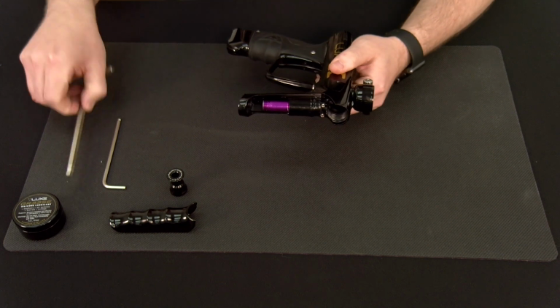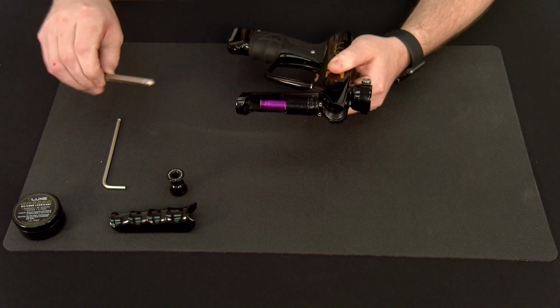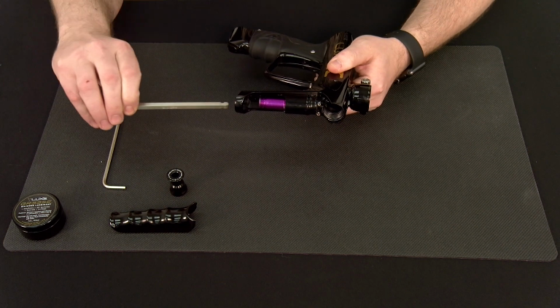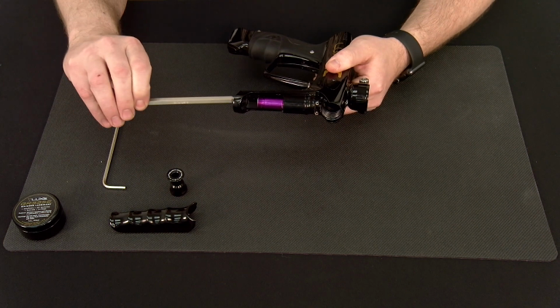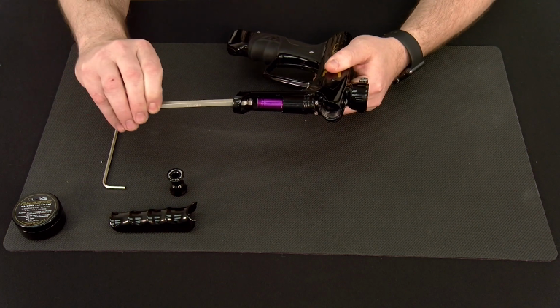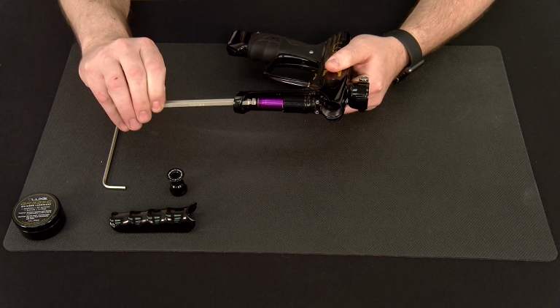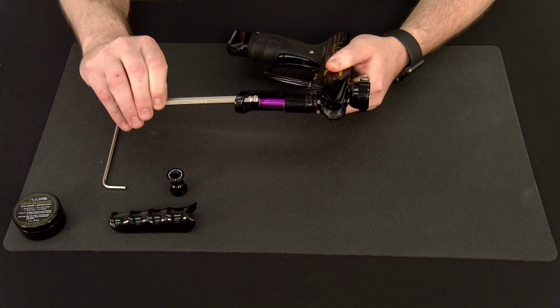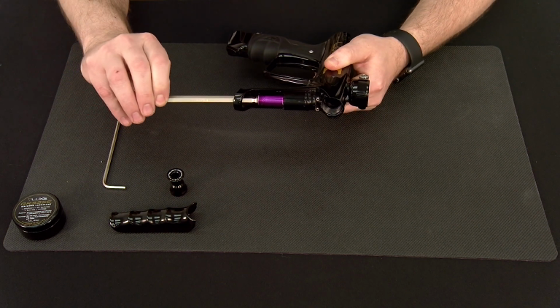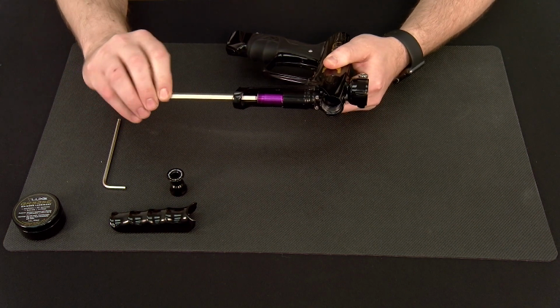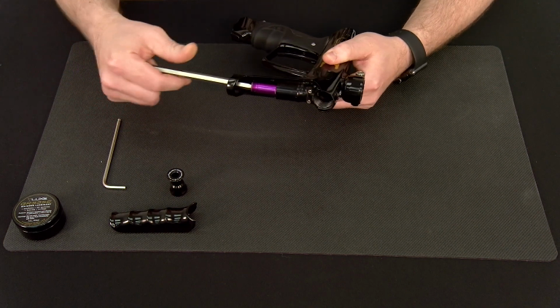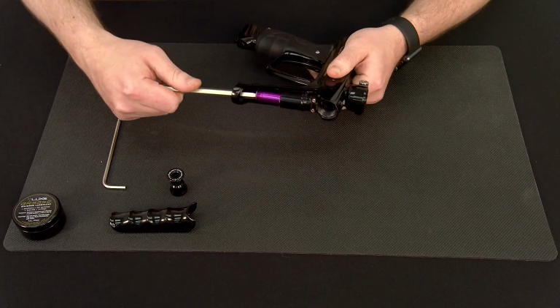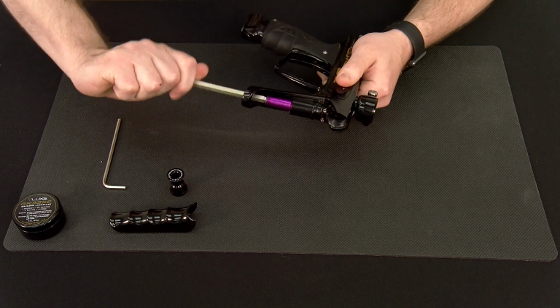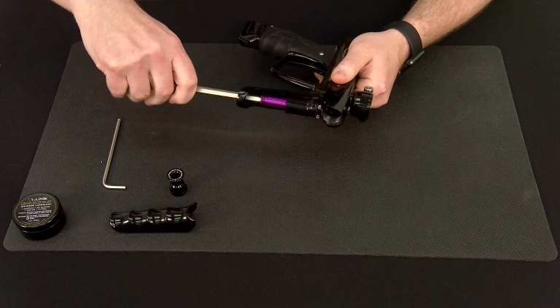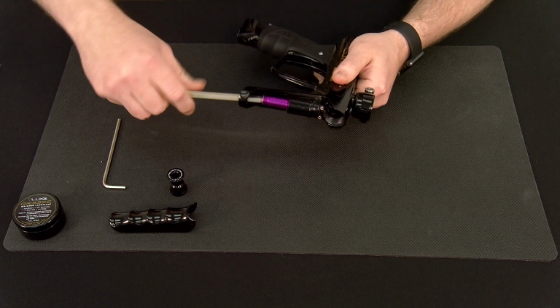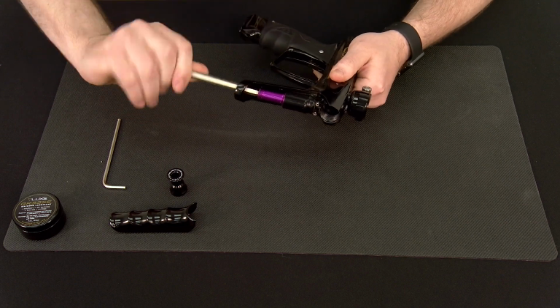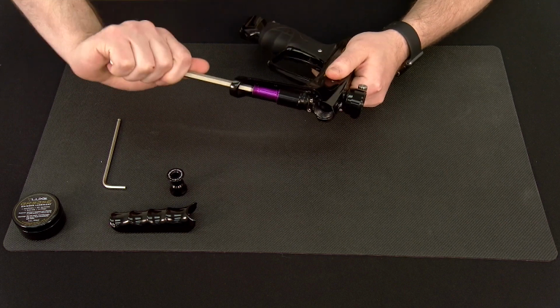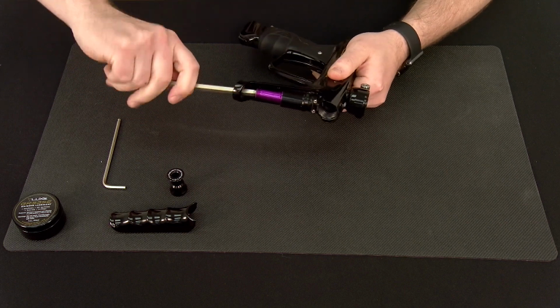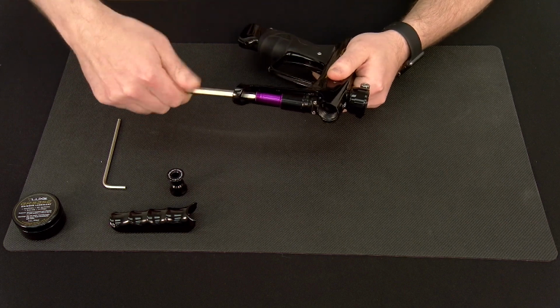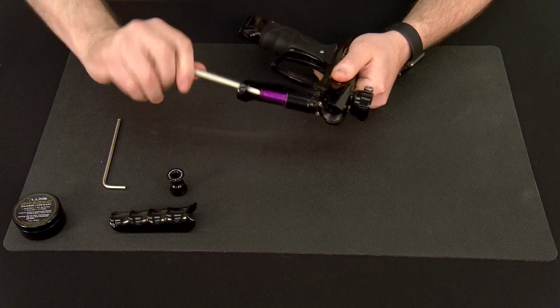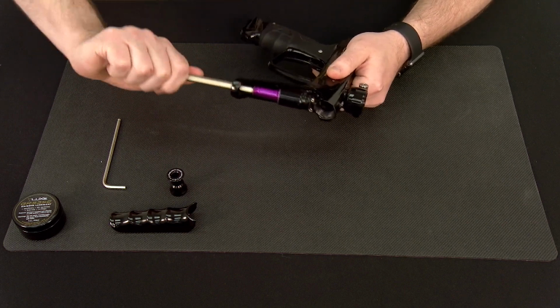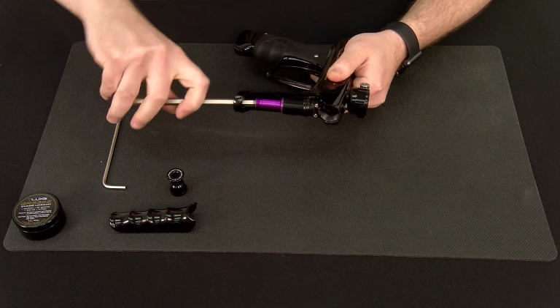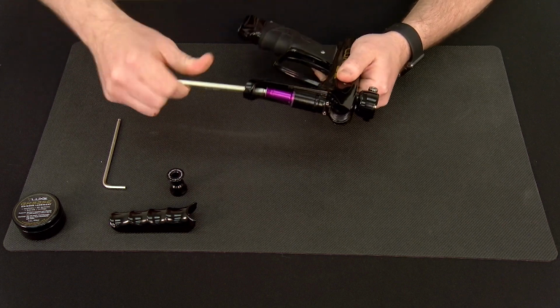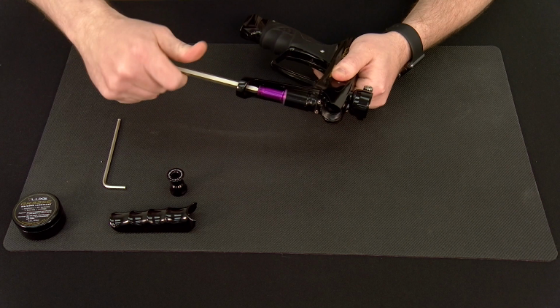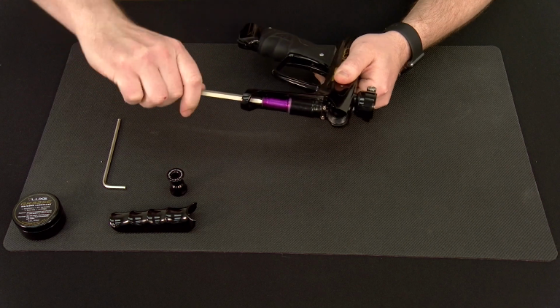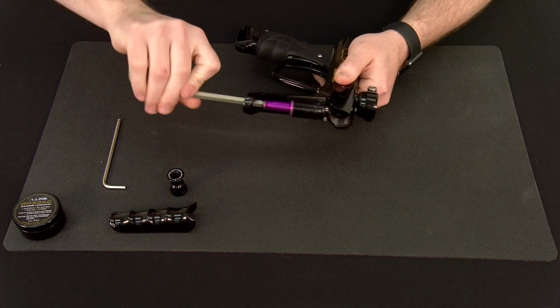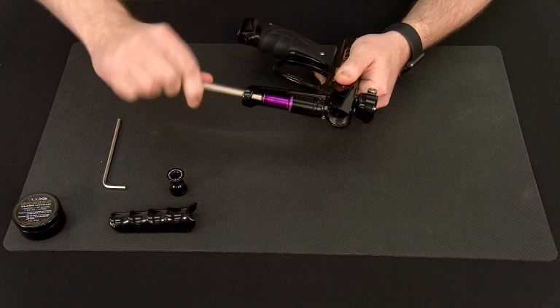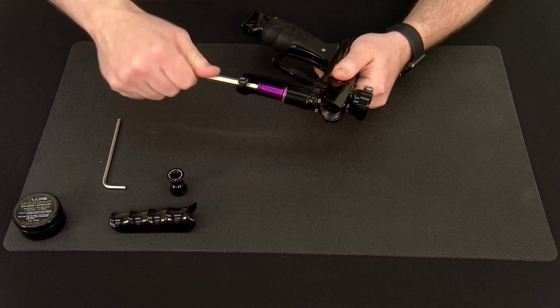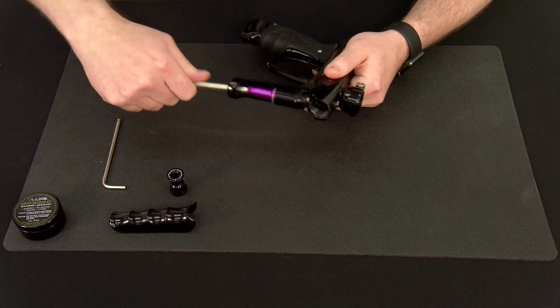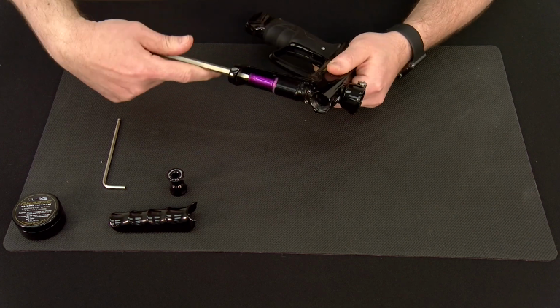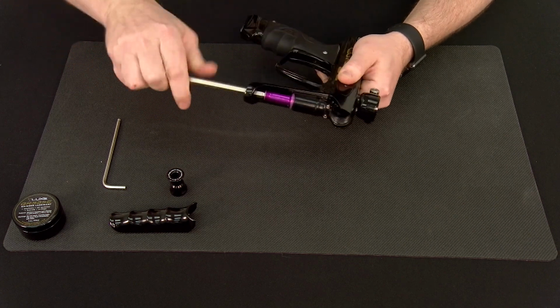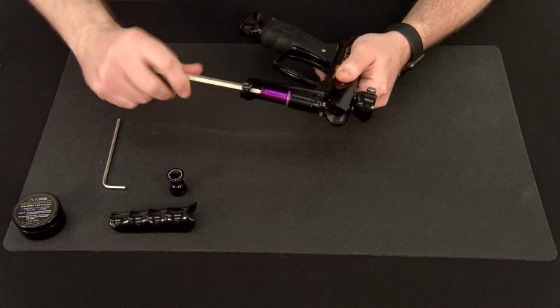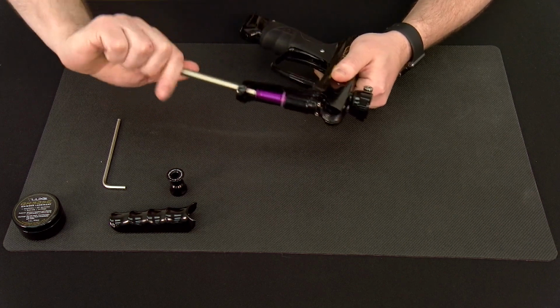Going in through the bottom with our 5/16ths allen, we're going to insert it into the regulator body itself and turn outwards. This is a counterclockwise motion if you are looking at the bottom of the regulator.